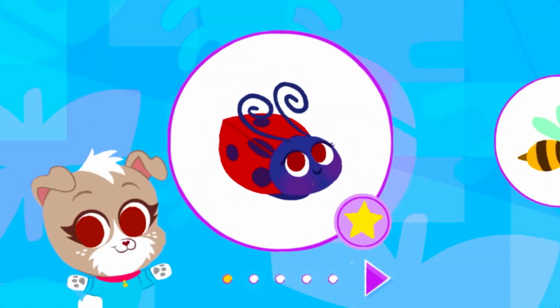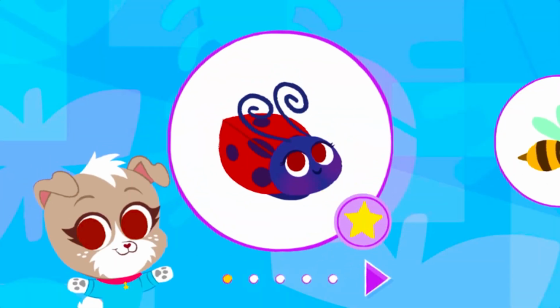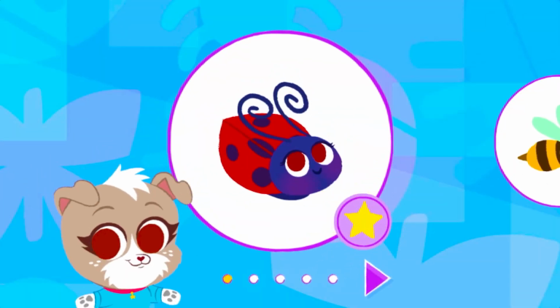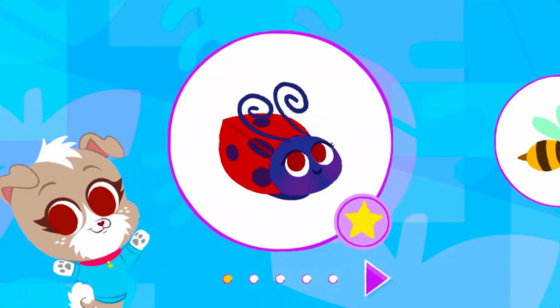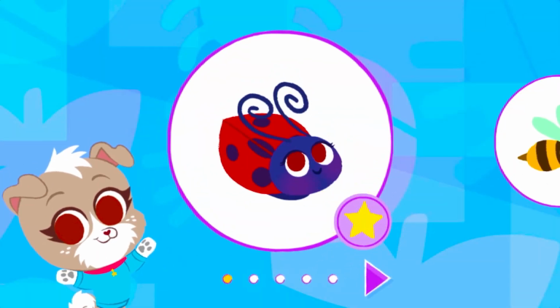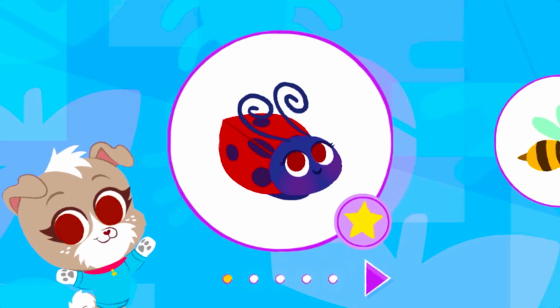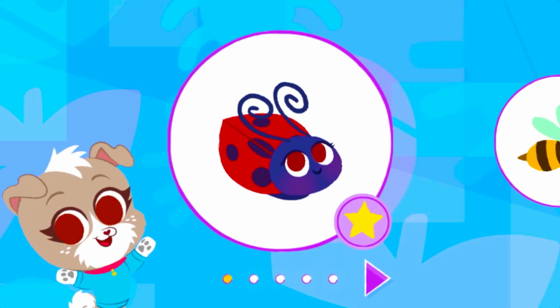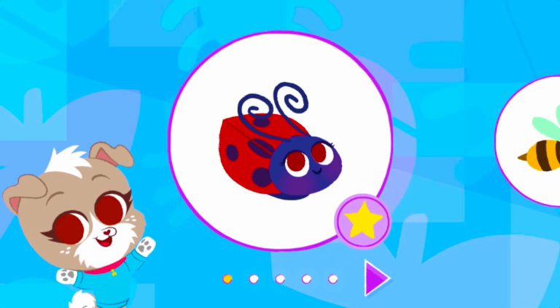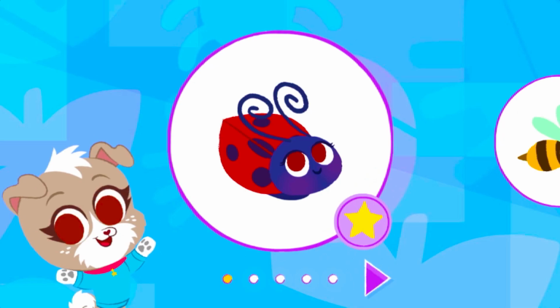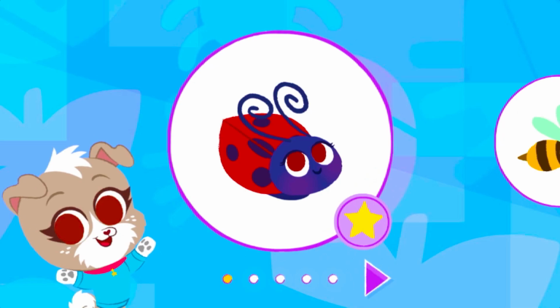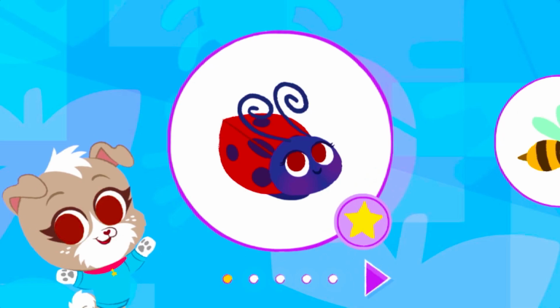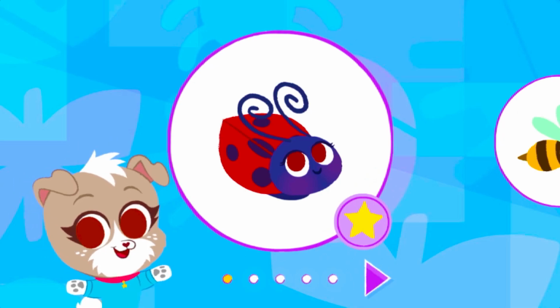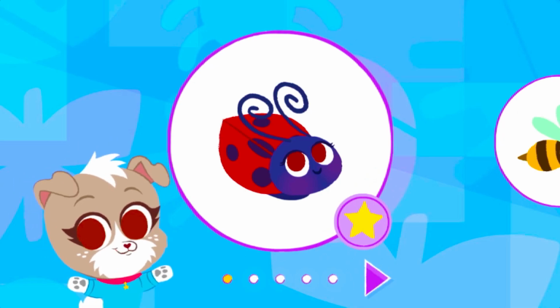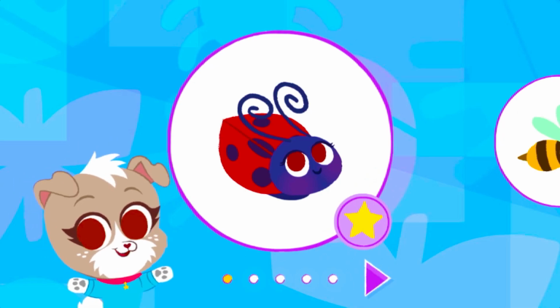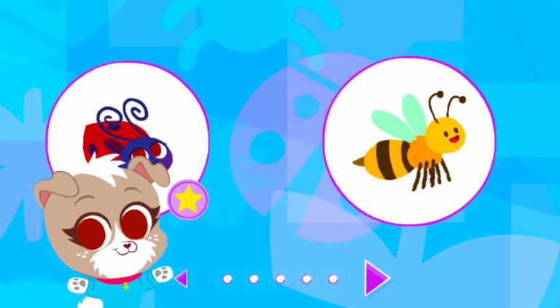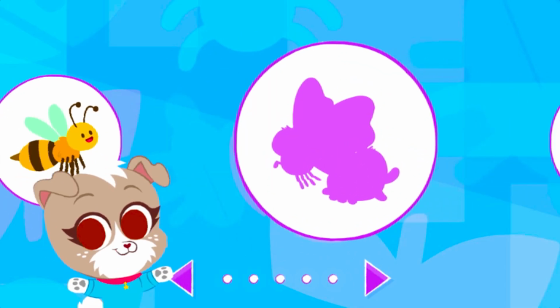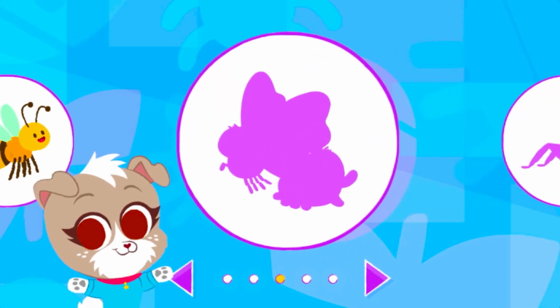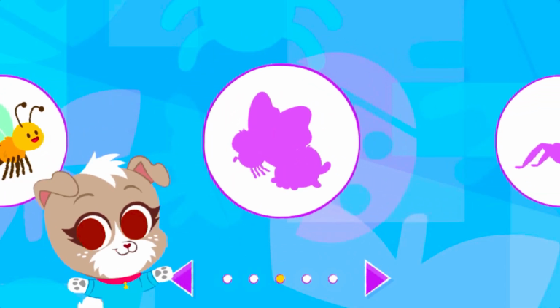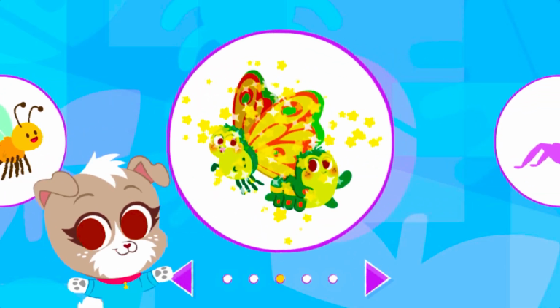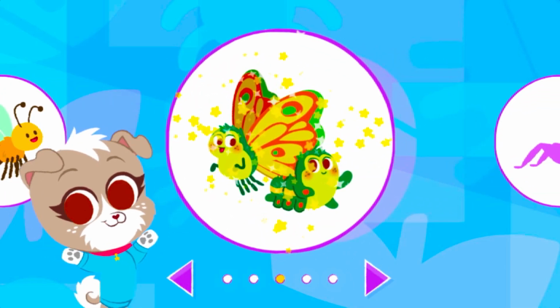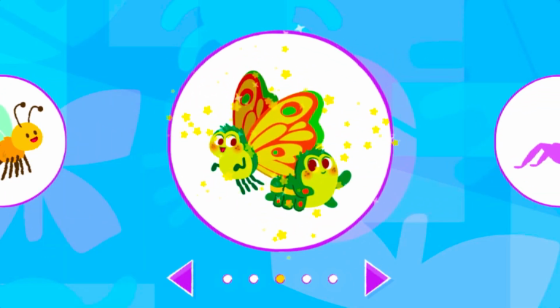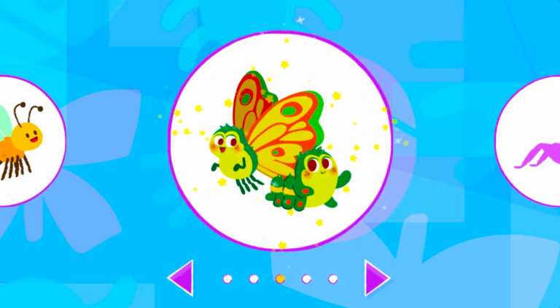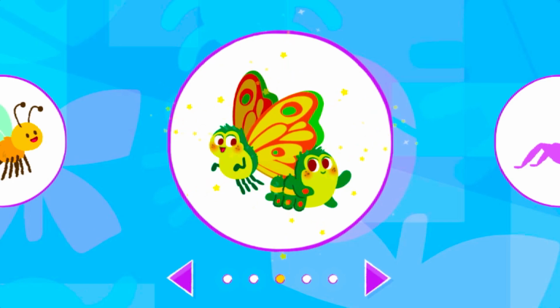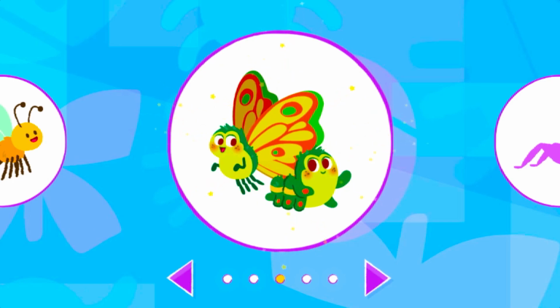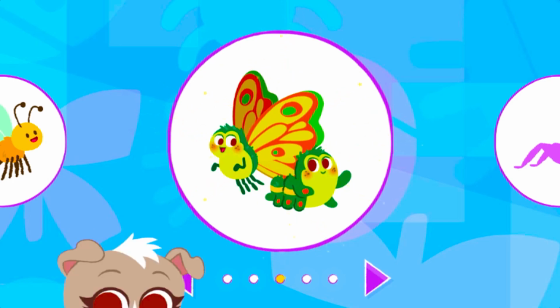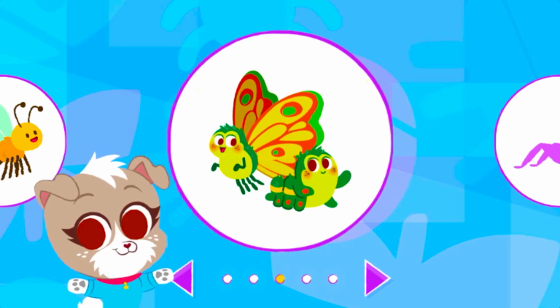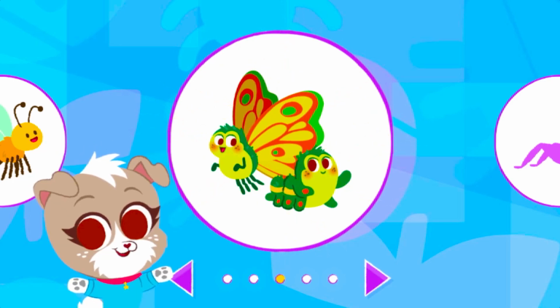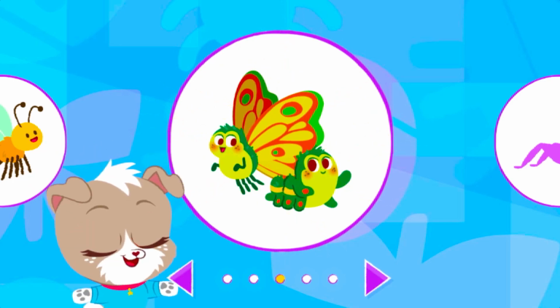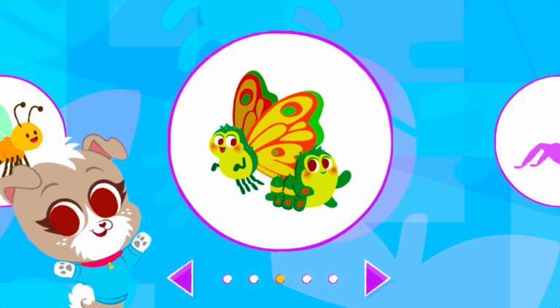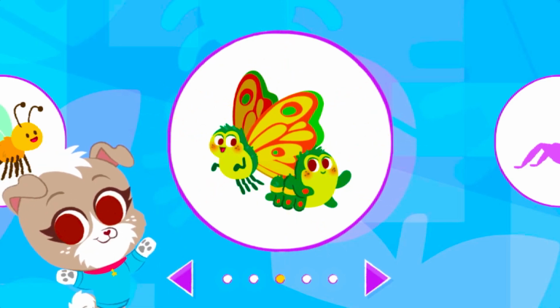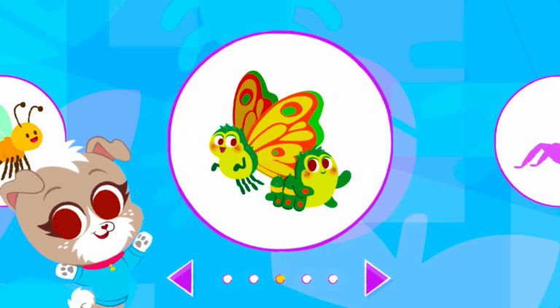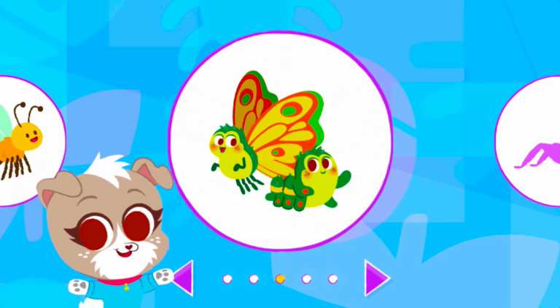Great job! You found and learned about a ladybug. You unlocked the caterpillar.